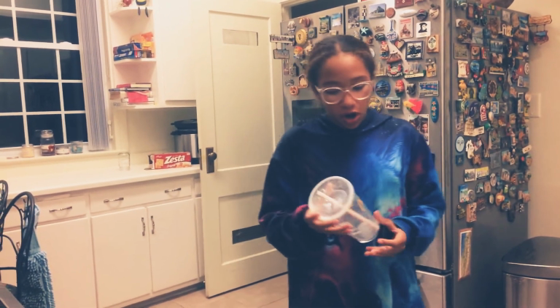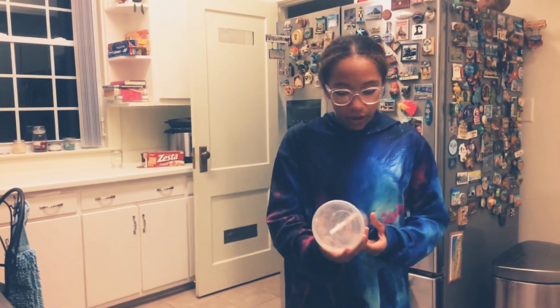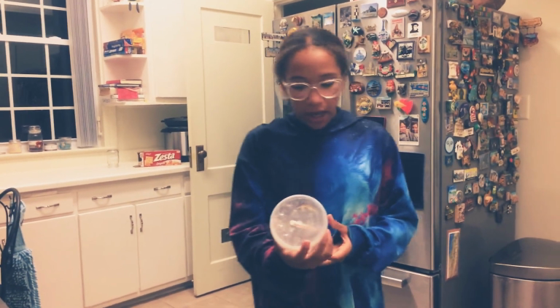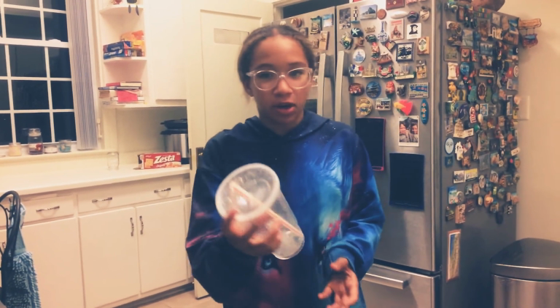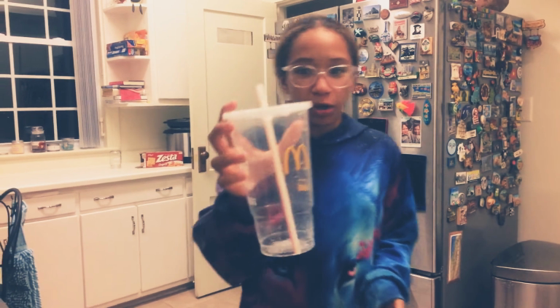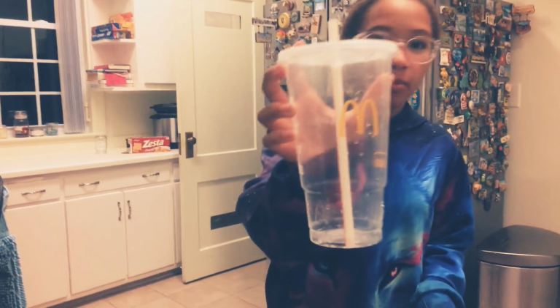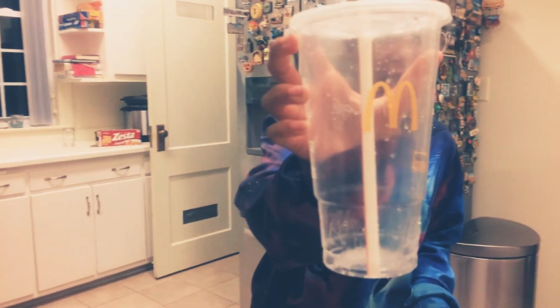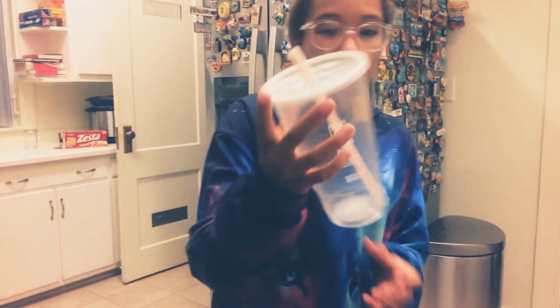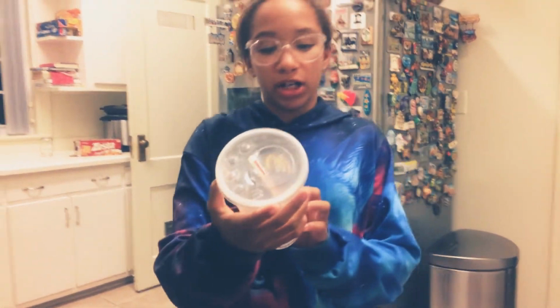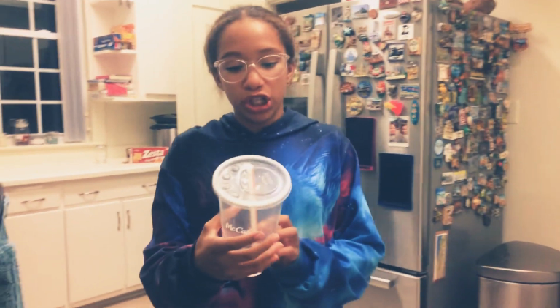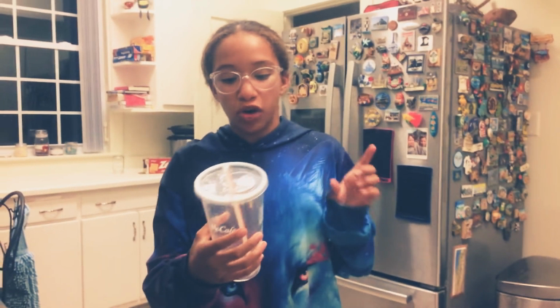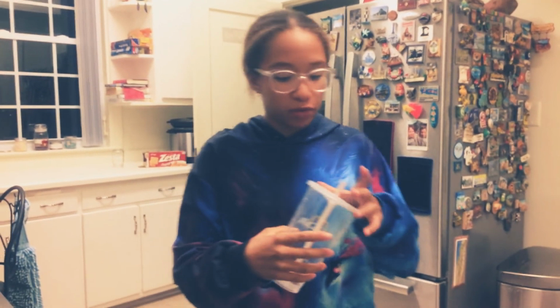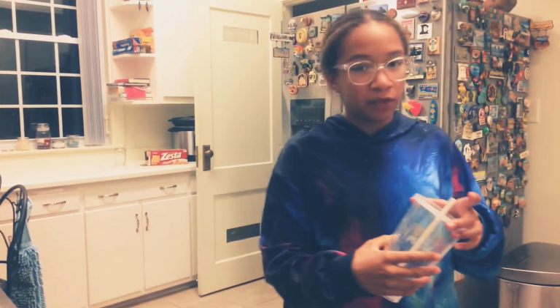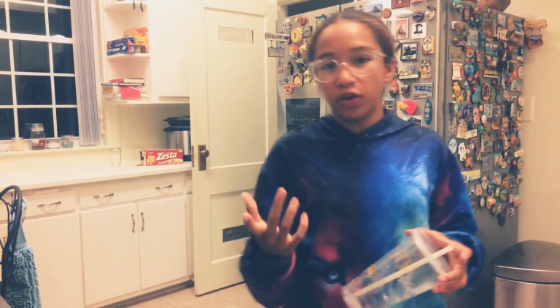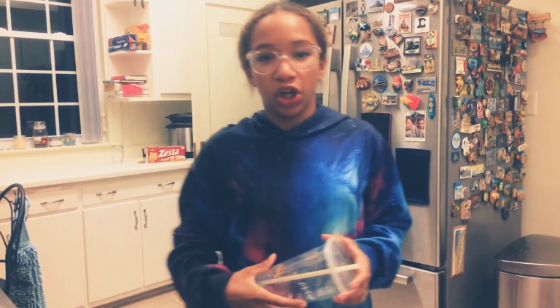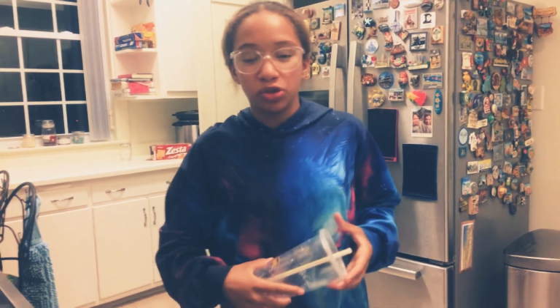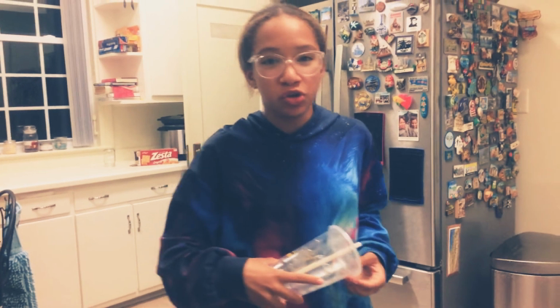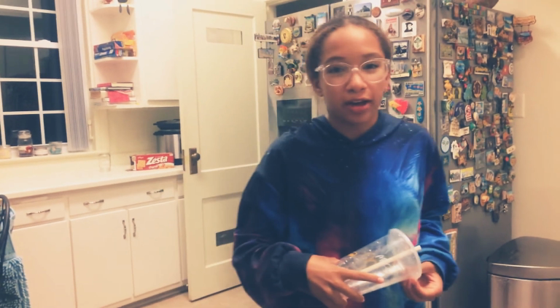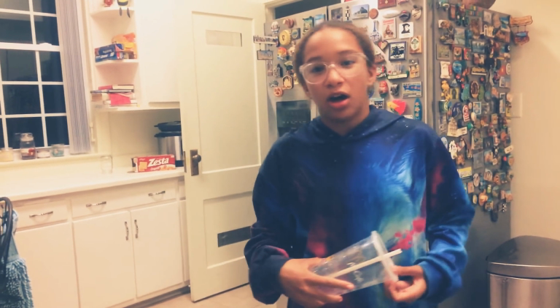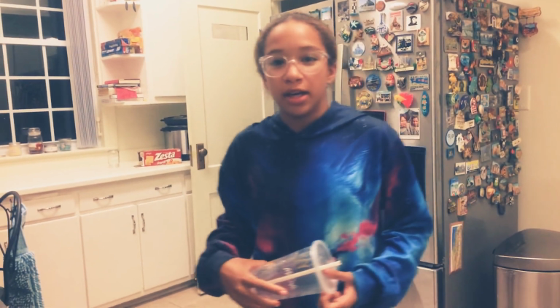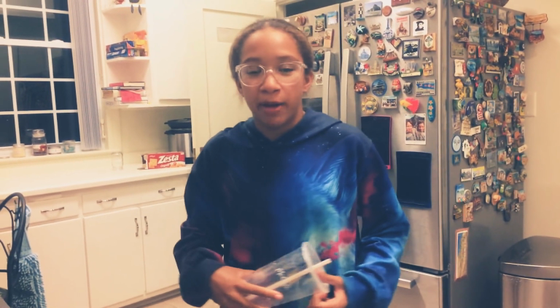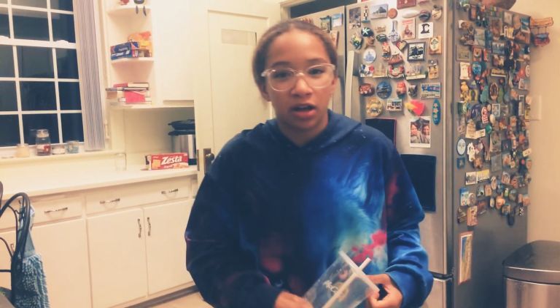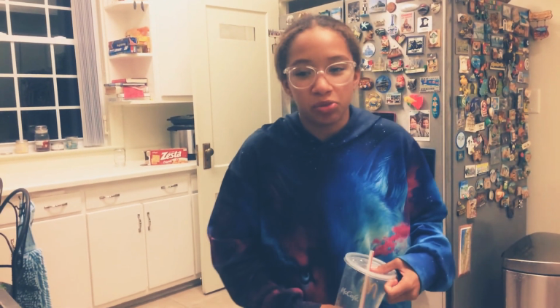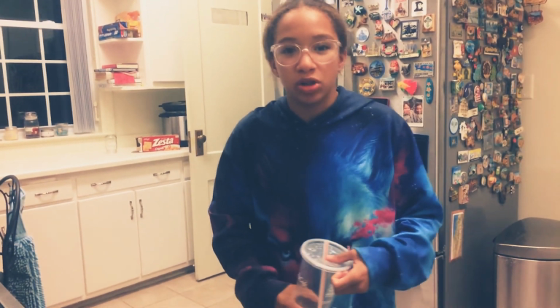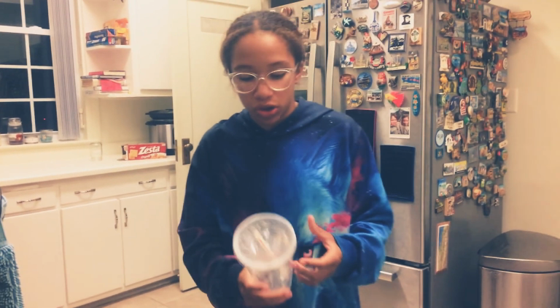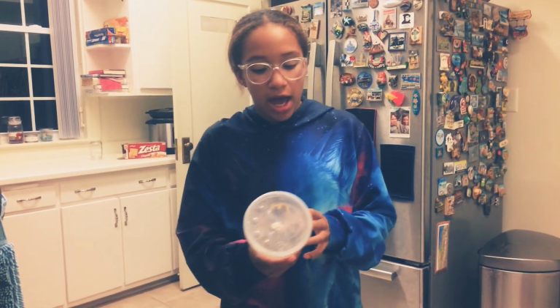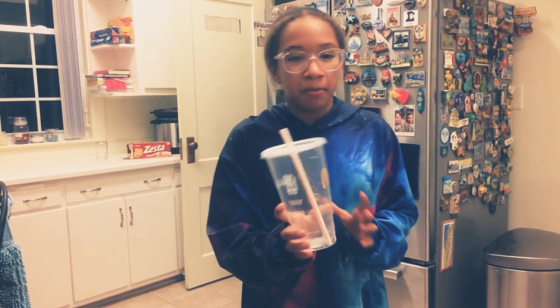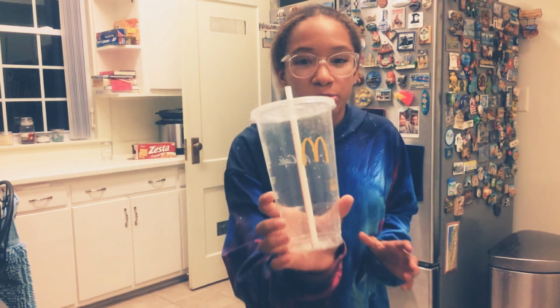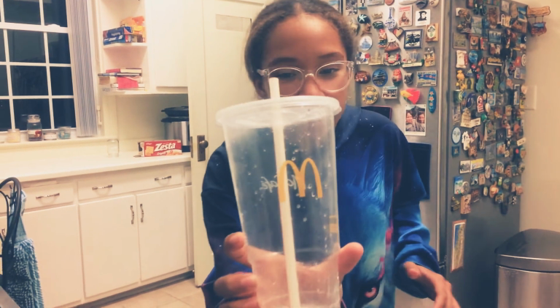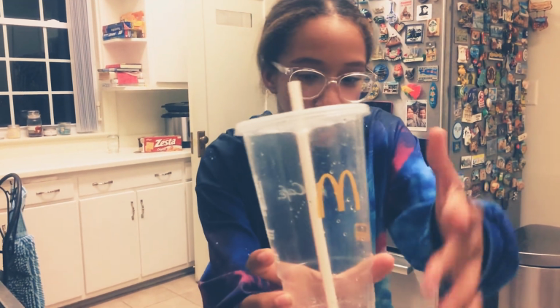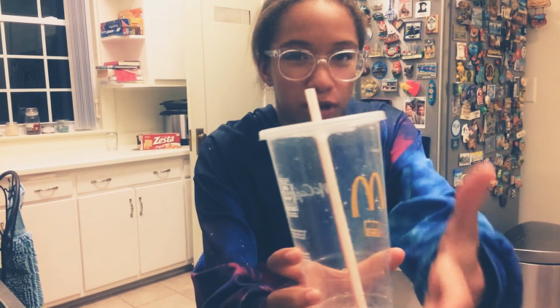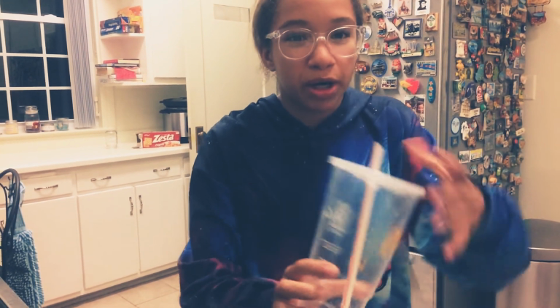So here I got a McDonald's cup right here and I just pulled this out from off the road, but obviously you can find it in like dumpsters or like in the back dumpster of McDonald's. And there's Sprite in it — two of those specks of Sprite.